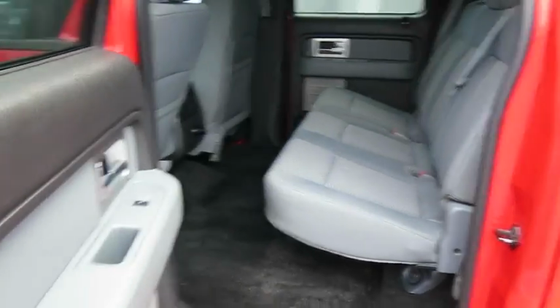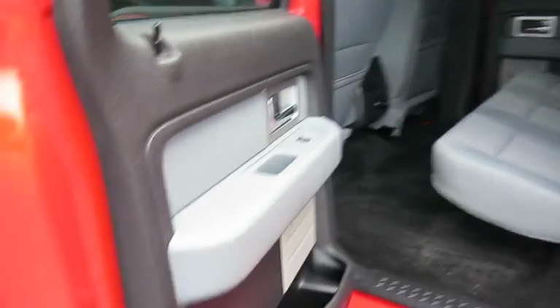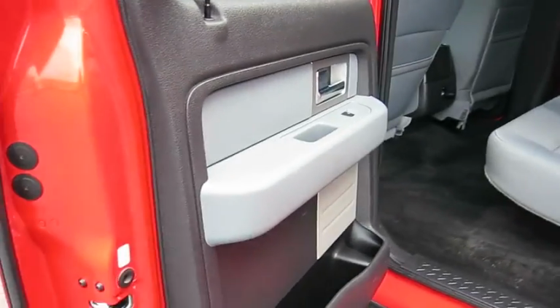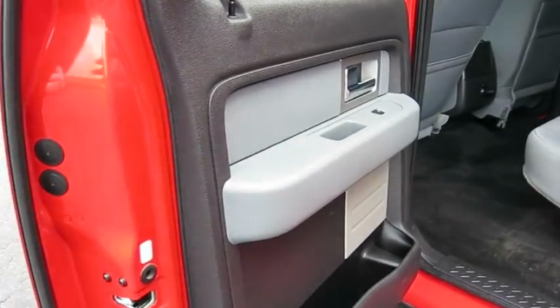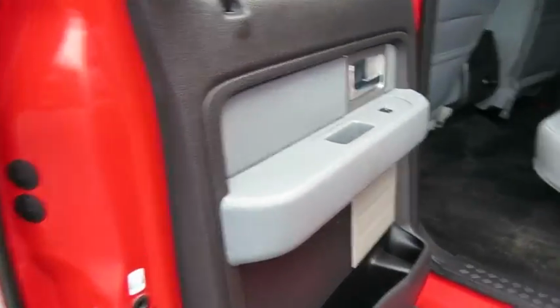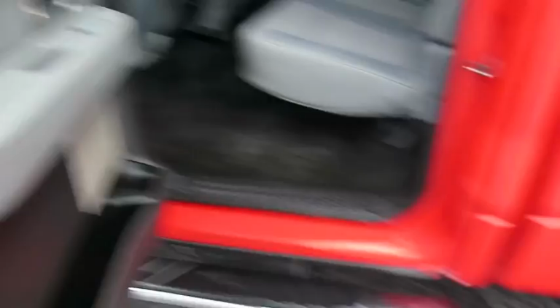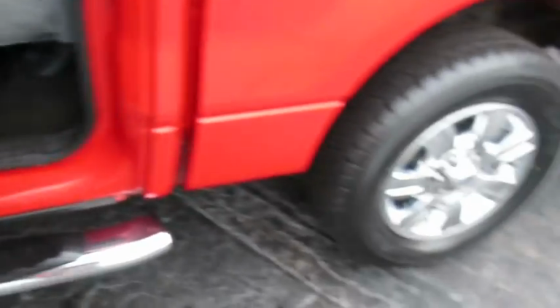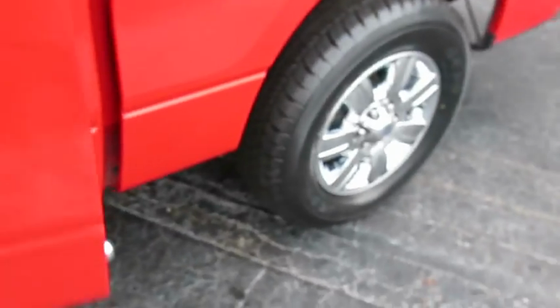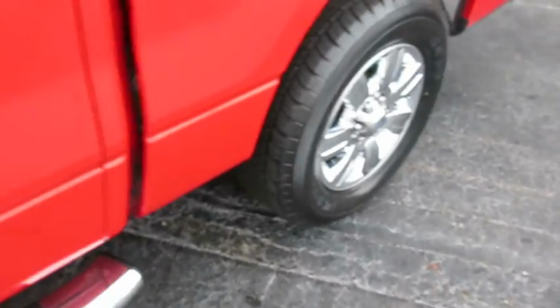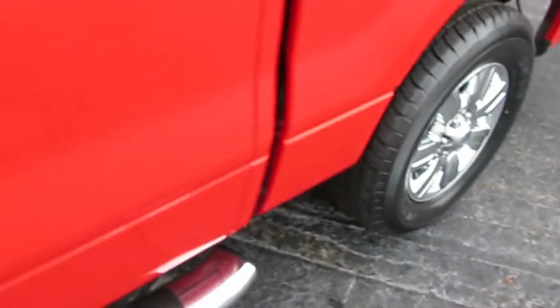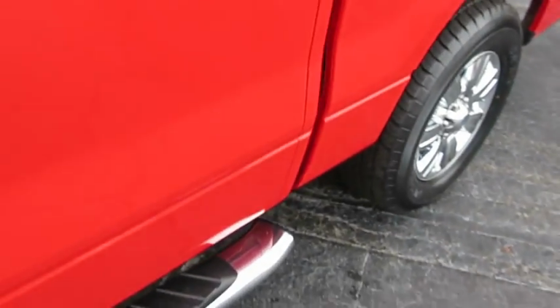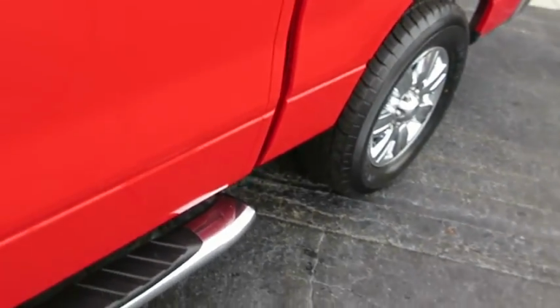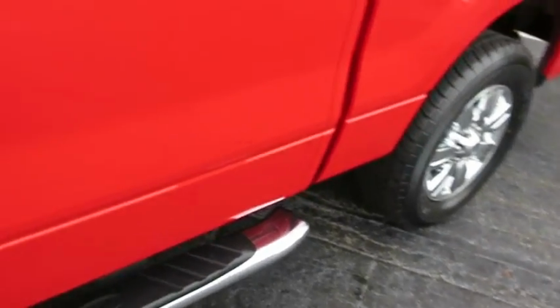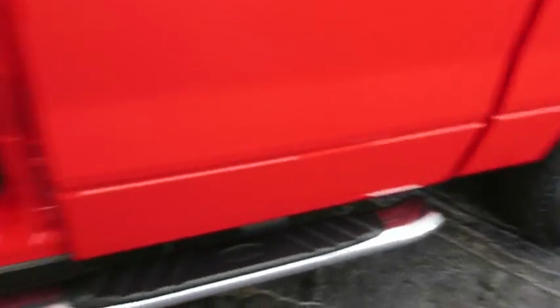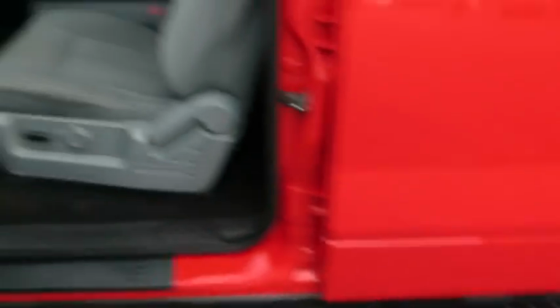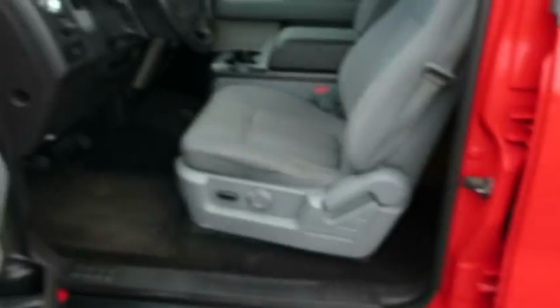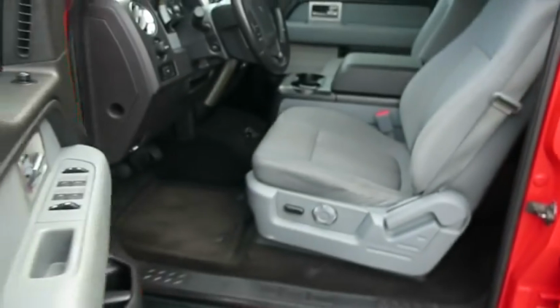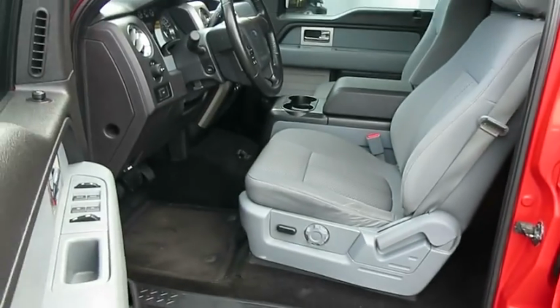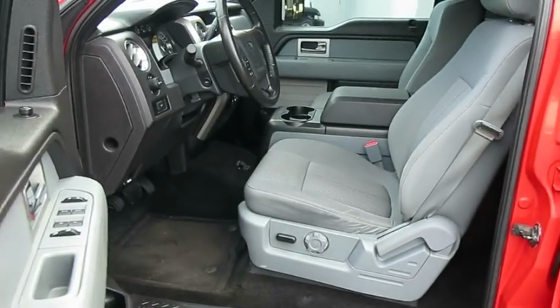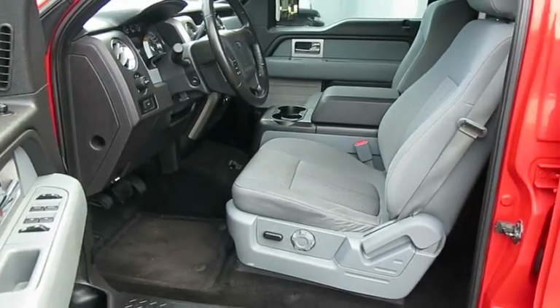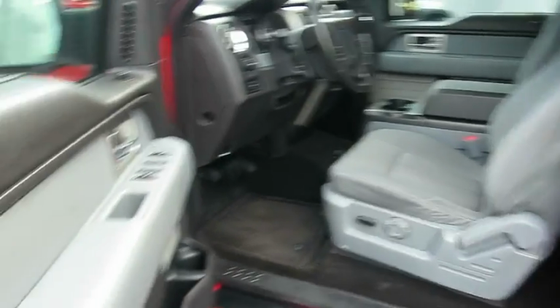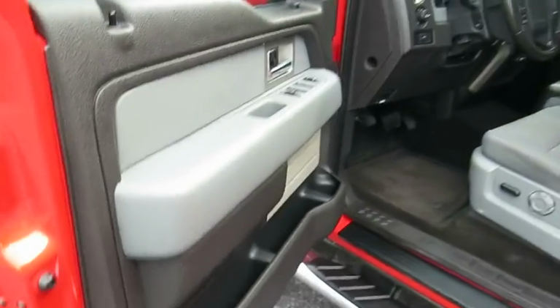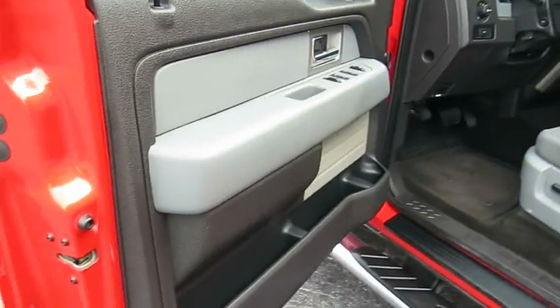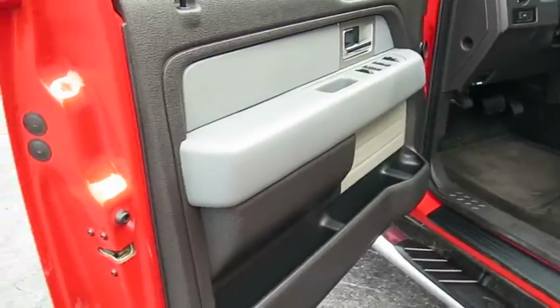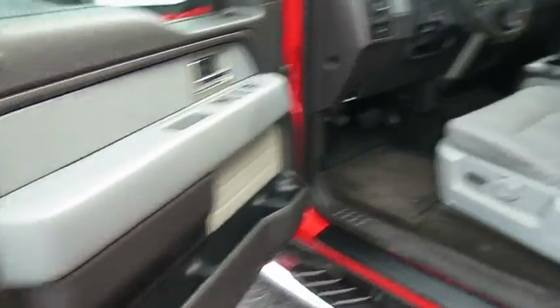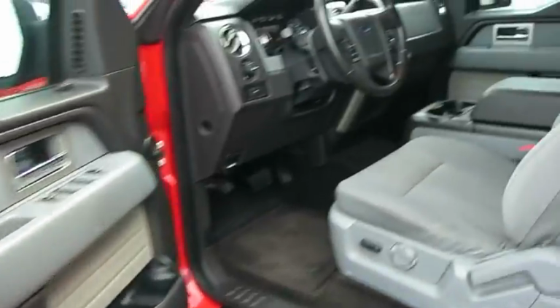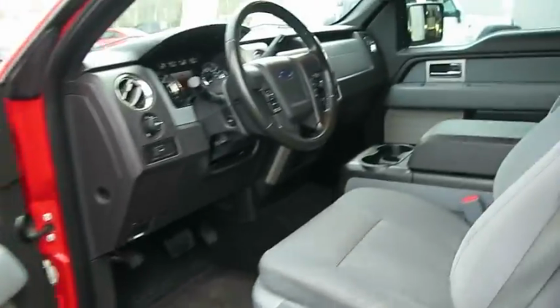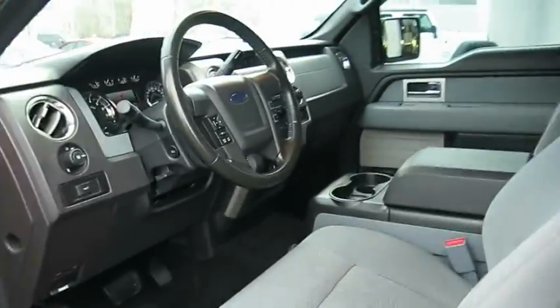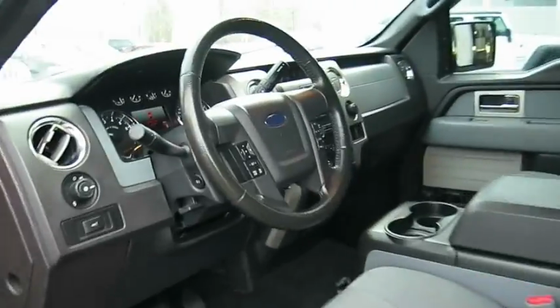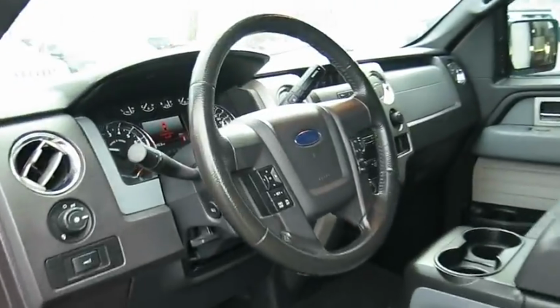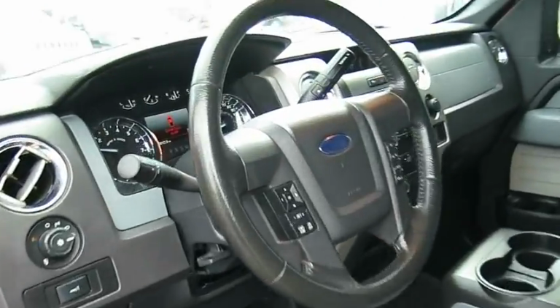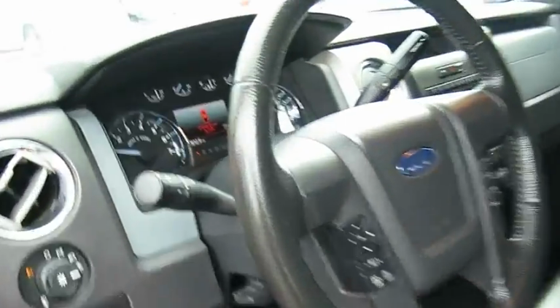Security system, power door locks, power windows, CD player, passenger airbag on-off switch, passenger airbag, fog lamps, MP3 player.